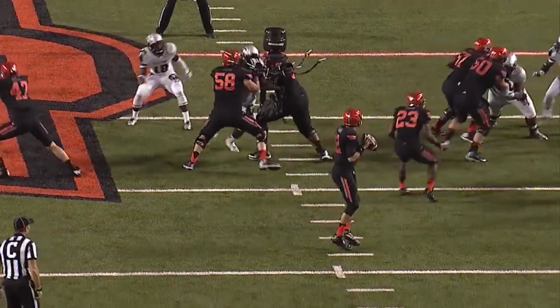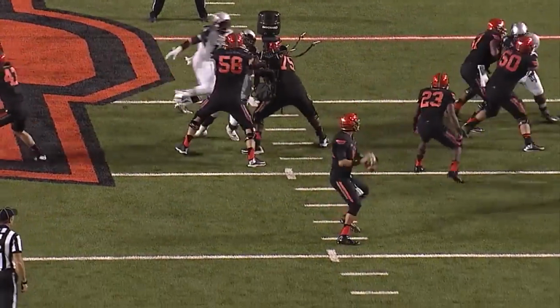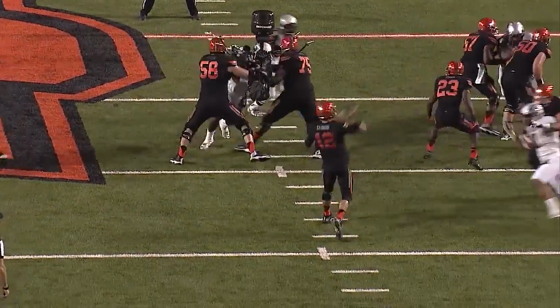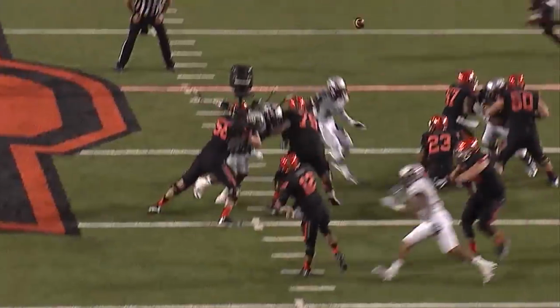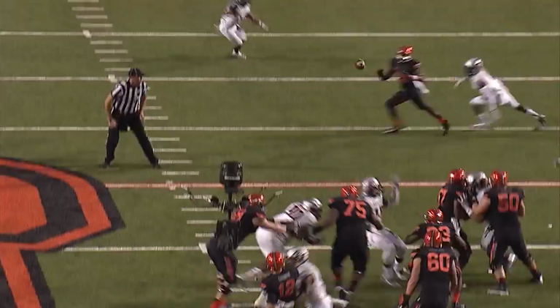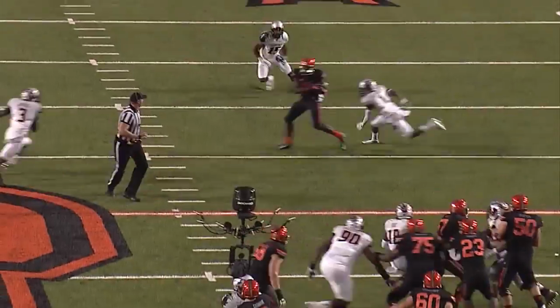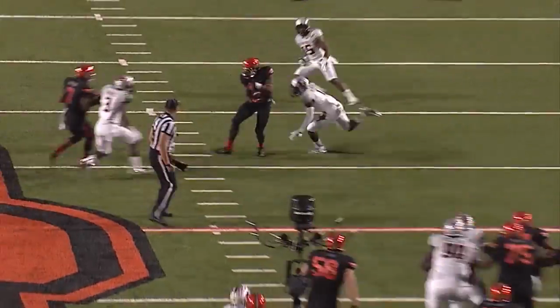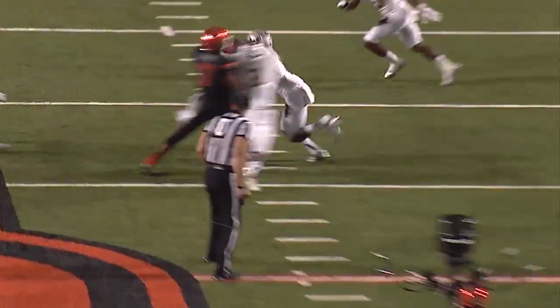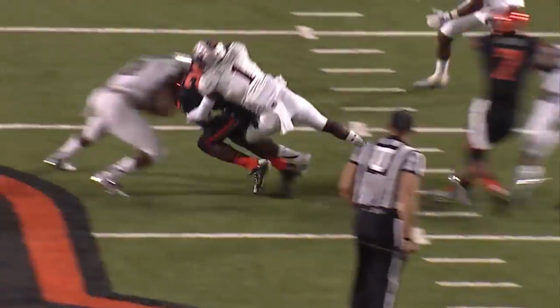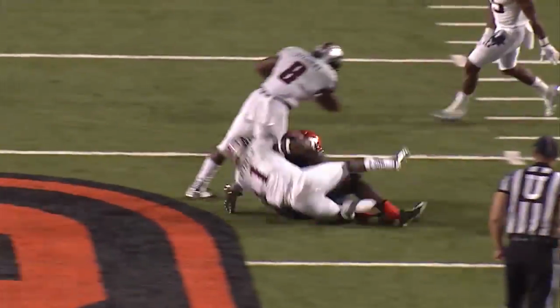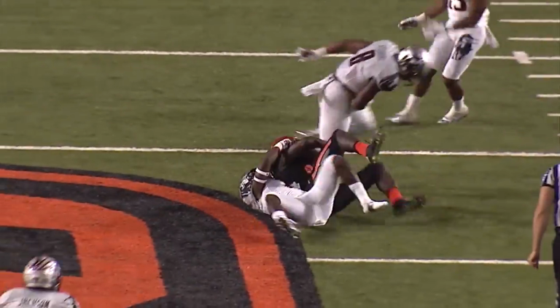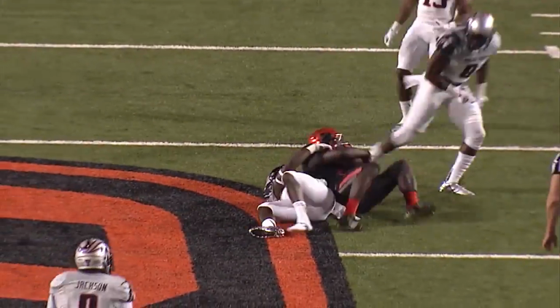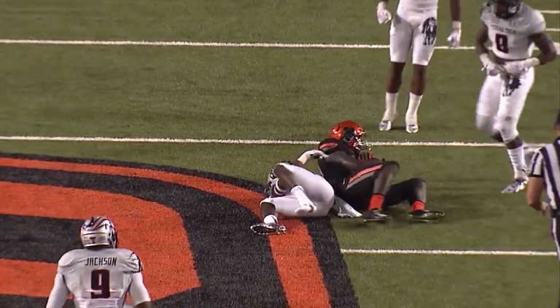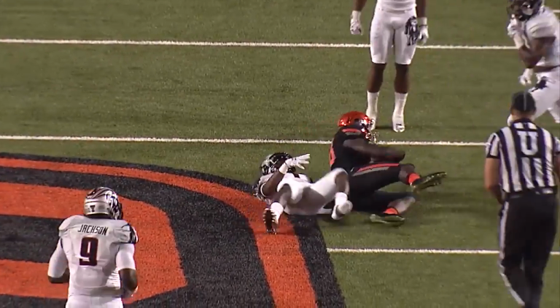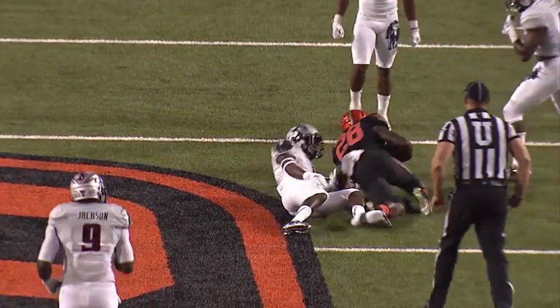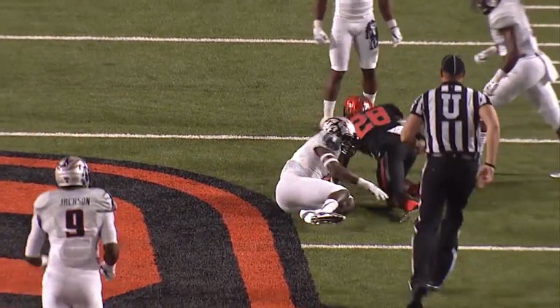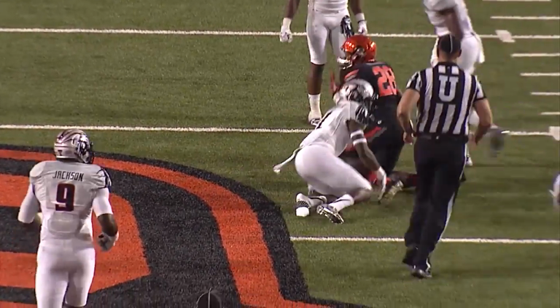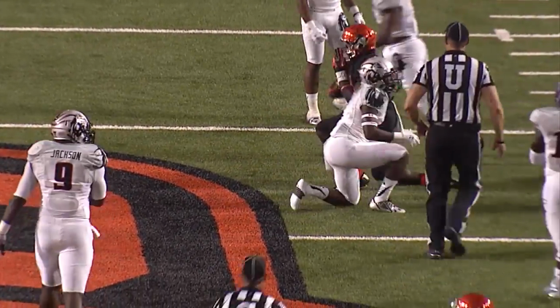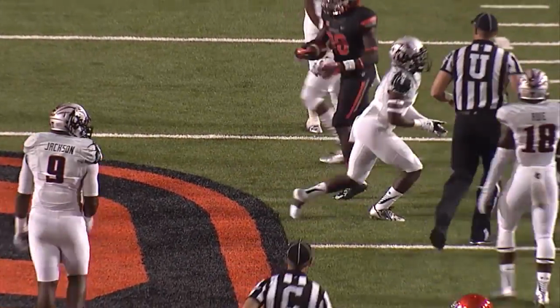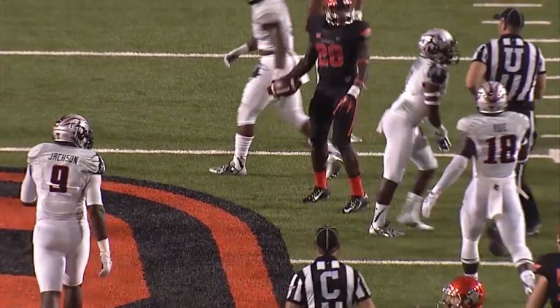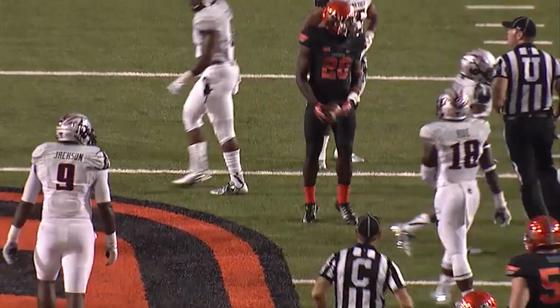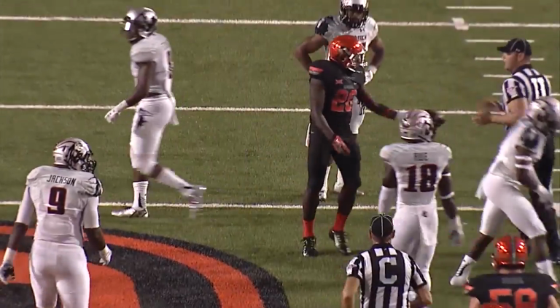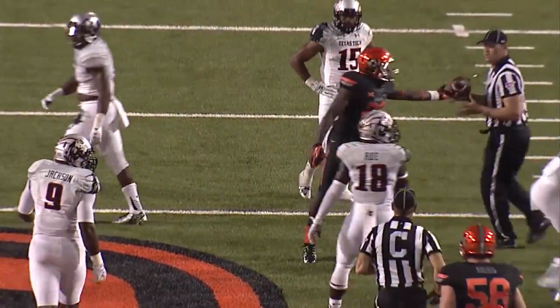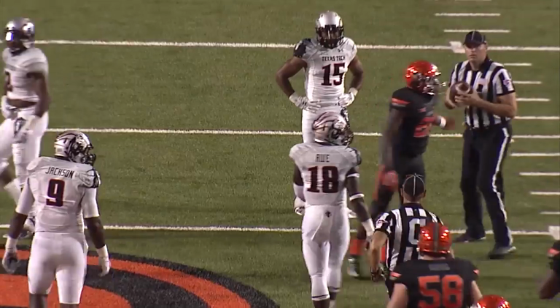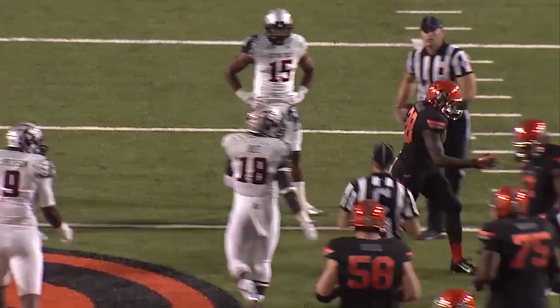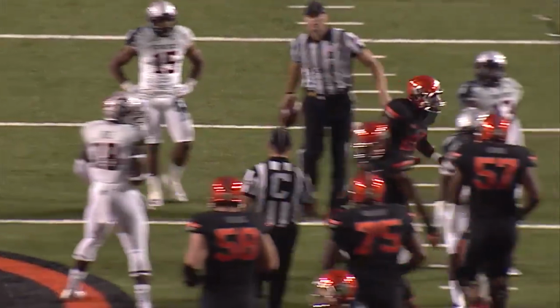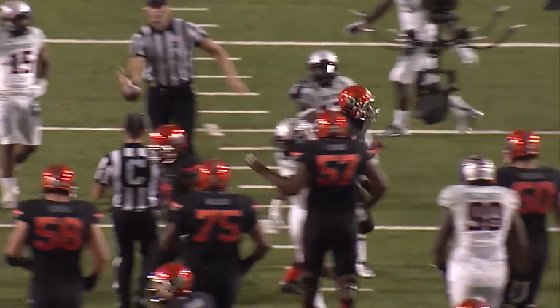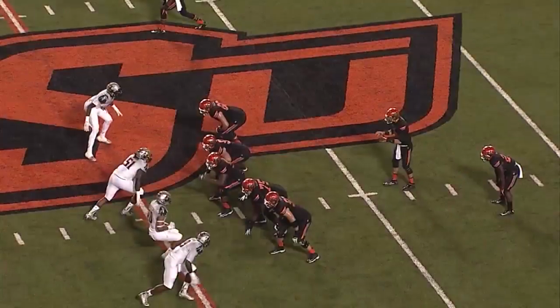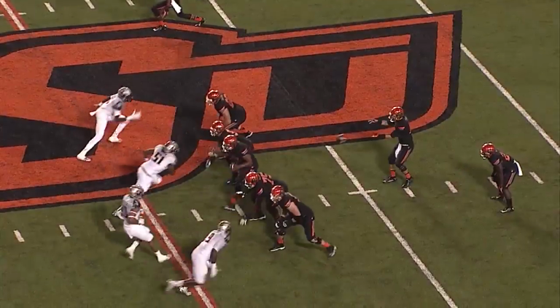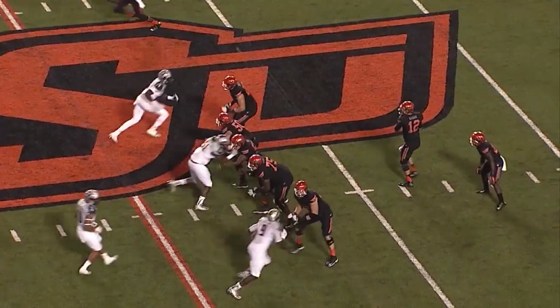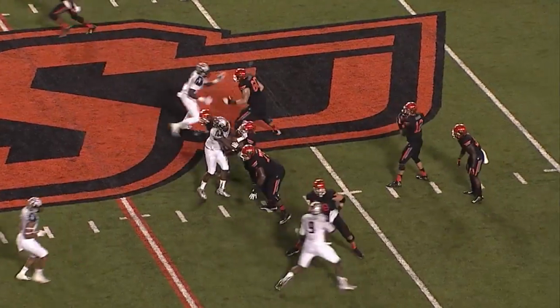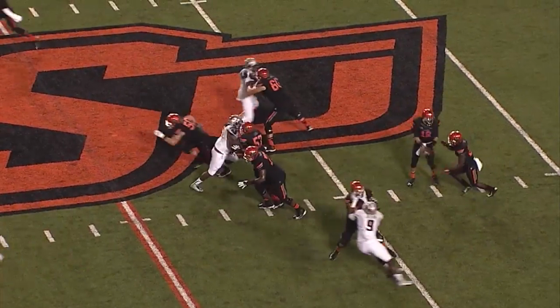Garman takes a snap, play-action pass, fires over the middle — pass is caught! At the Tech 44, and James Washington tackled at the Red Raider 43! Leading by 7, late in the 3rd.